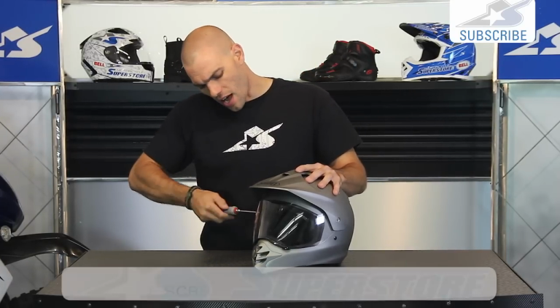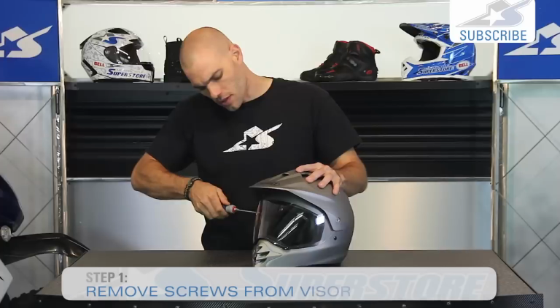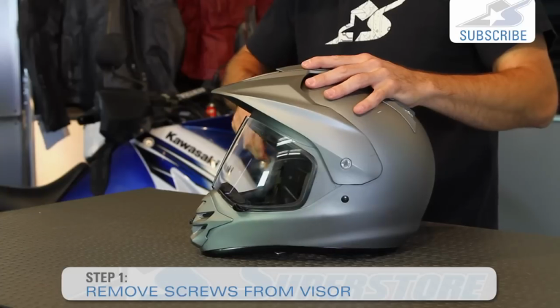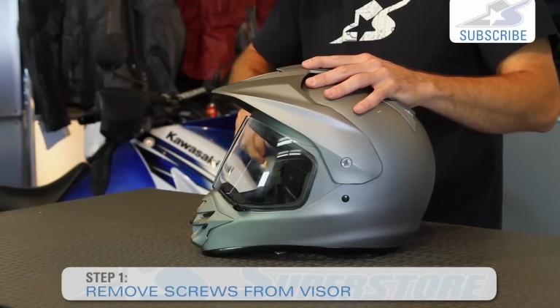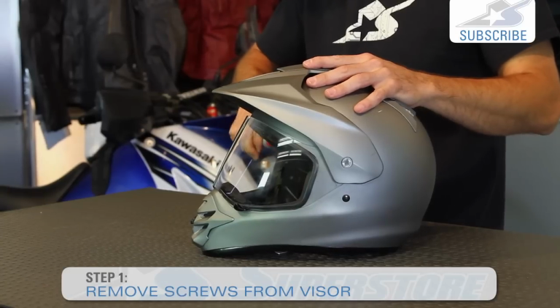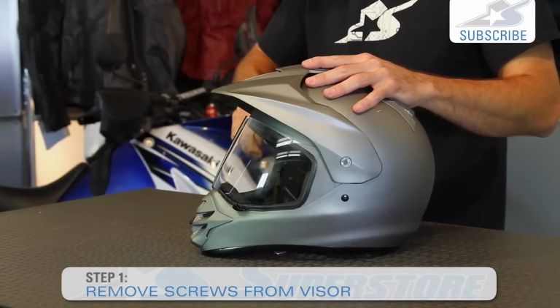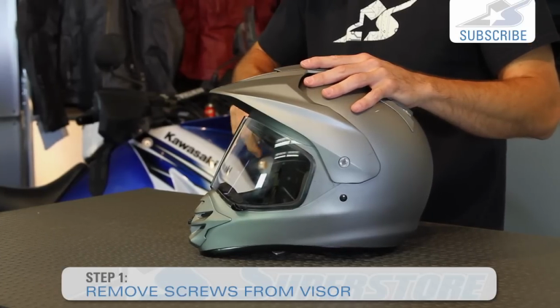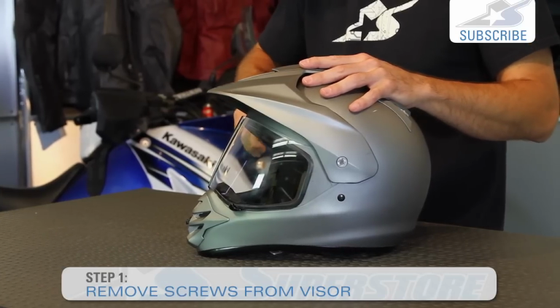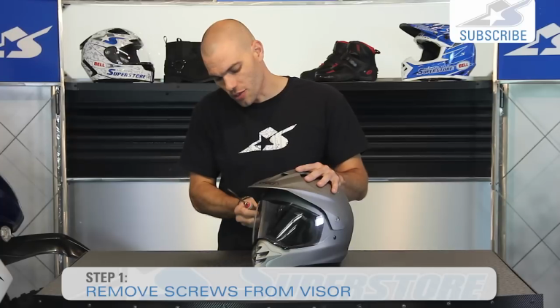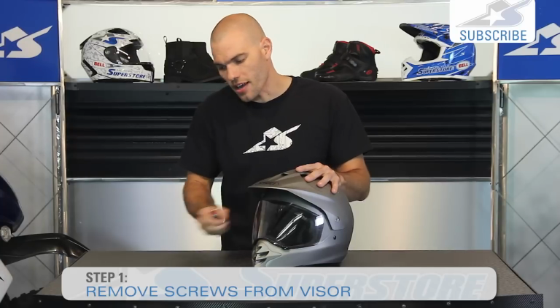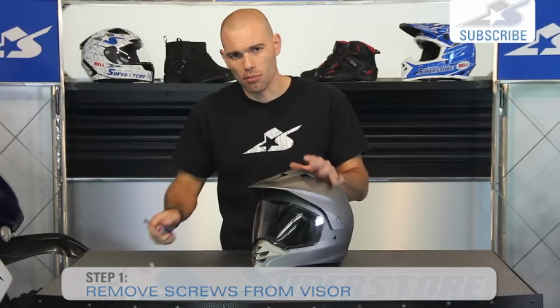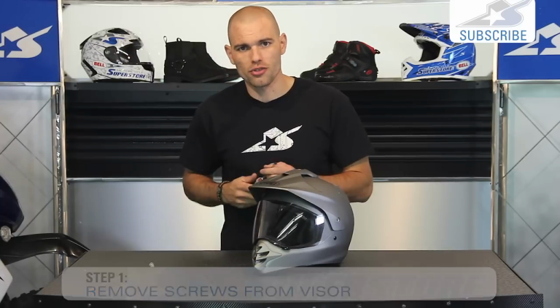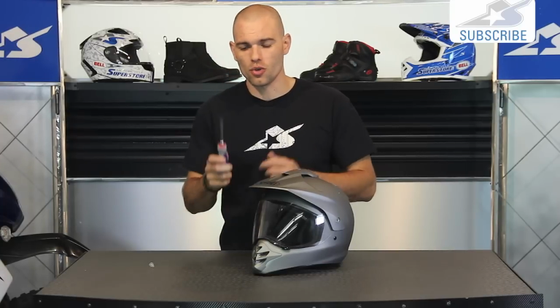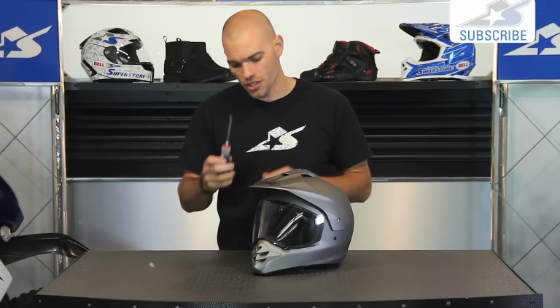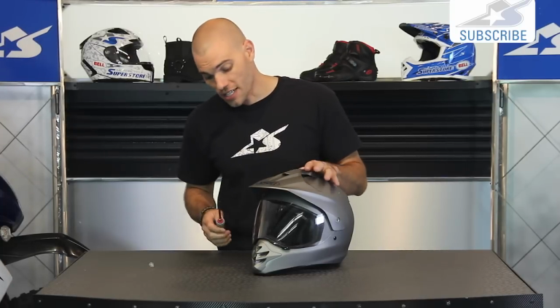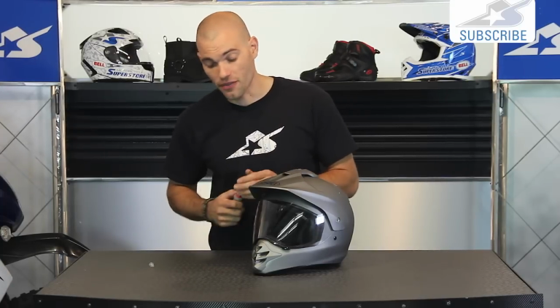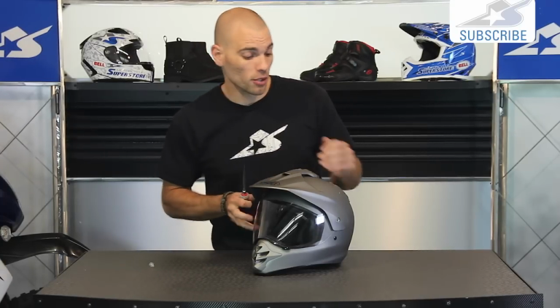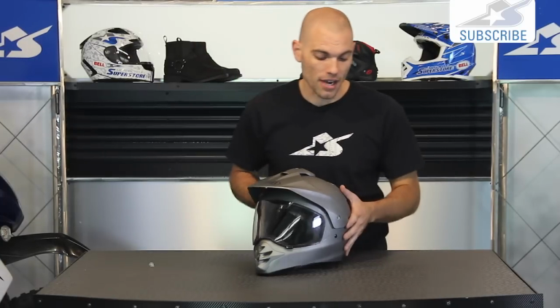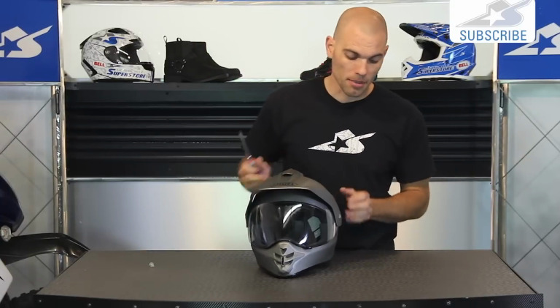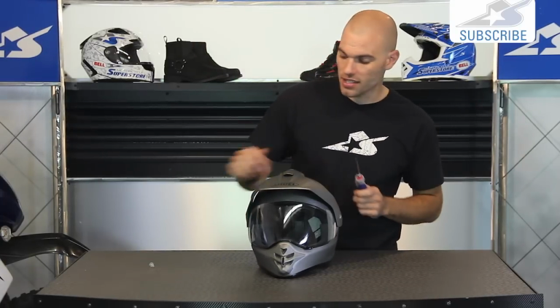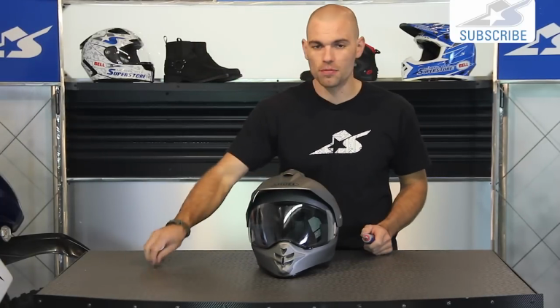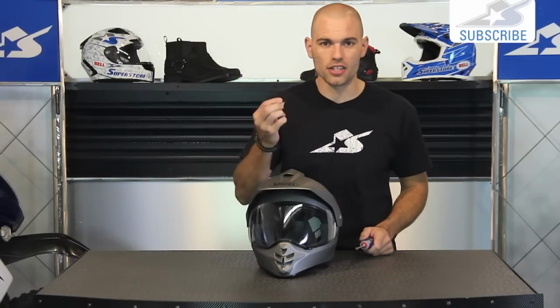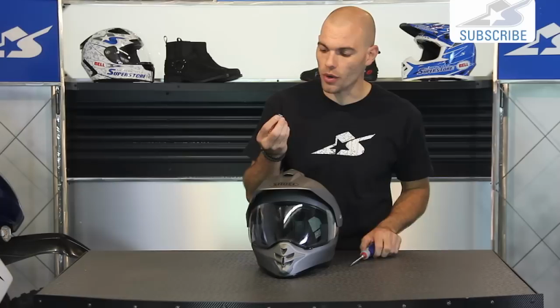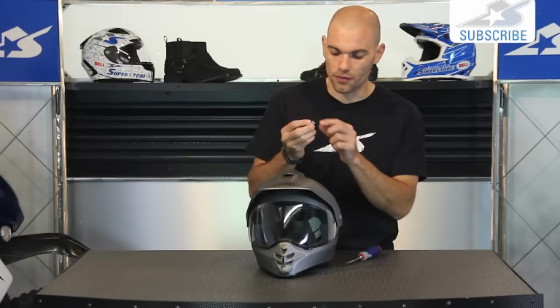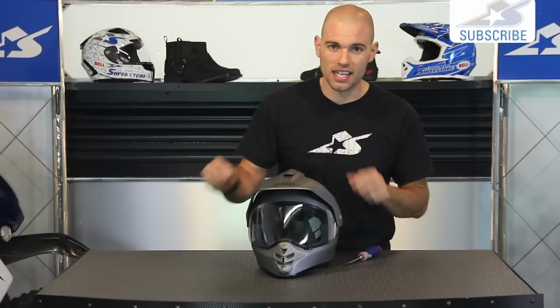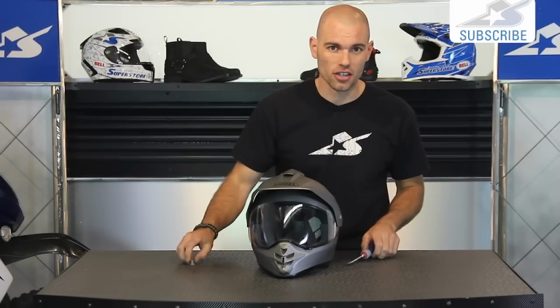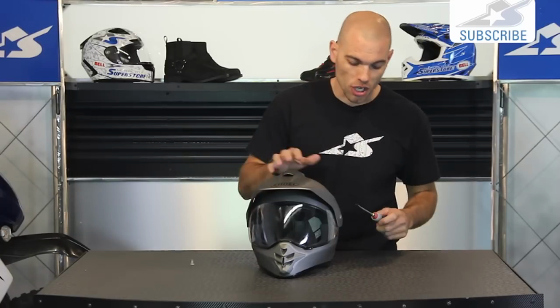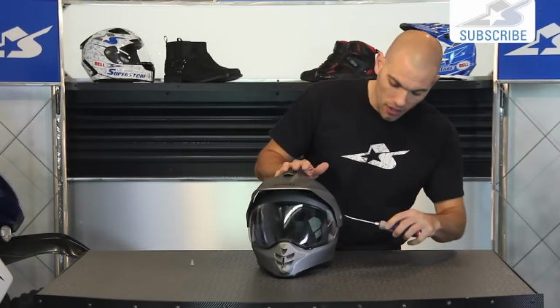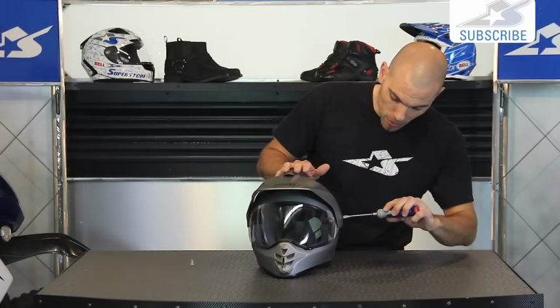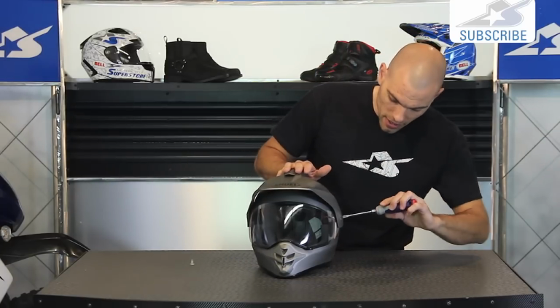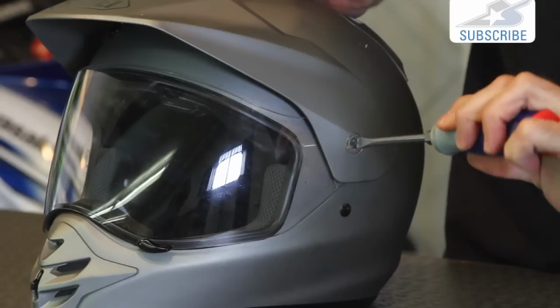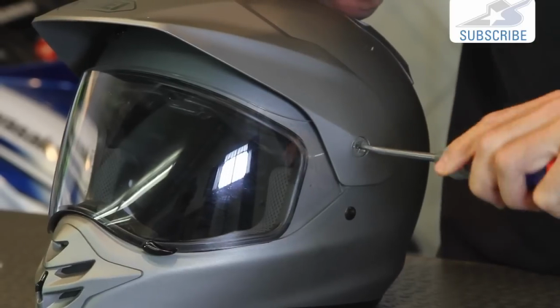Now unlike most street bike helmets which are tool-less, this does require a flat blade screwdriver. This is quarter inch. You actually might try to find one a little bit wider because this is plastic hardware, and what you'll find is that it actually starts to chip out a little bit on these screws.